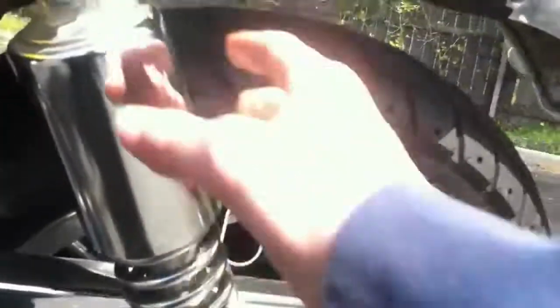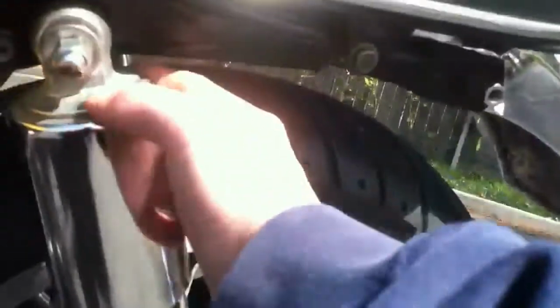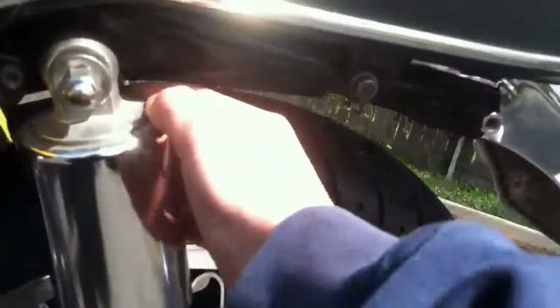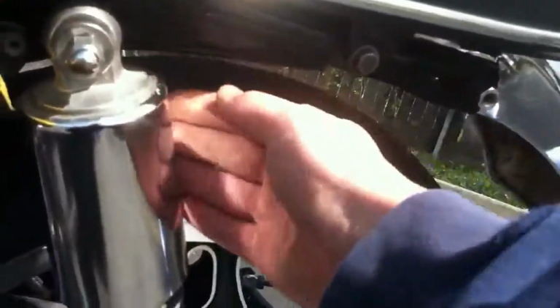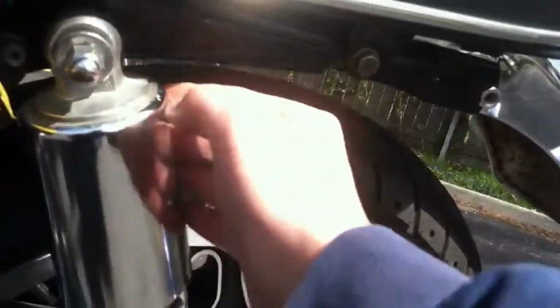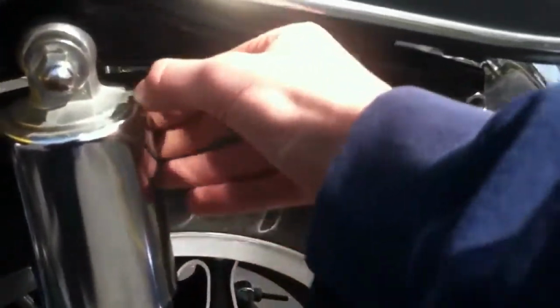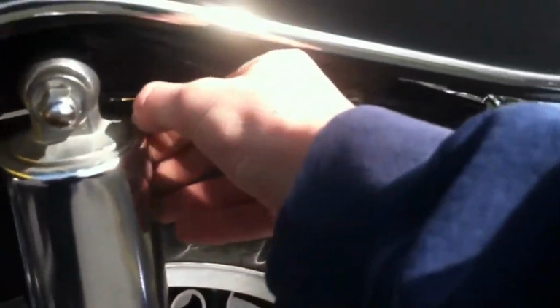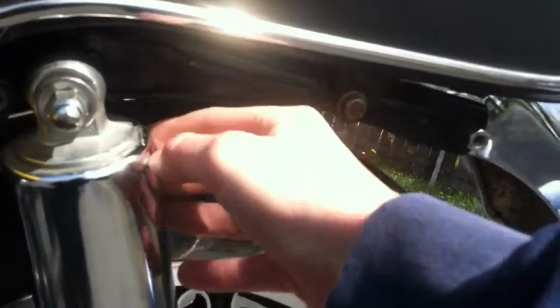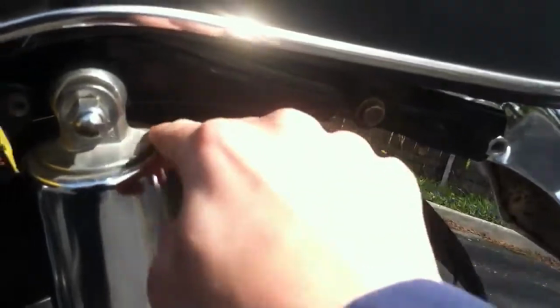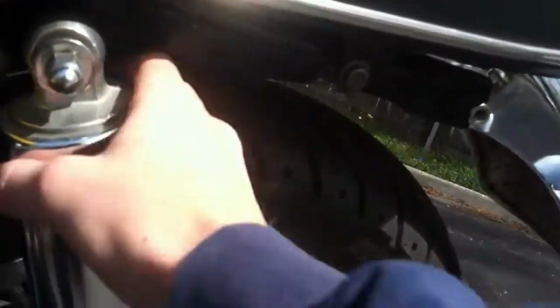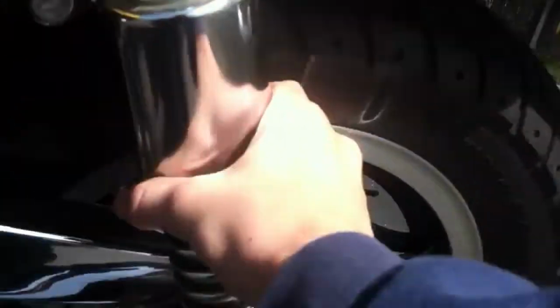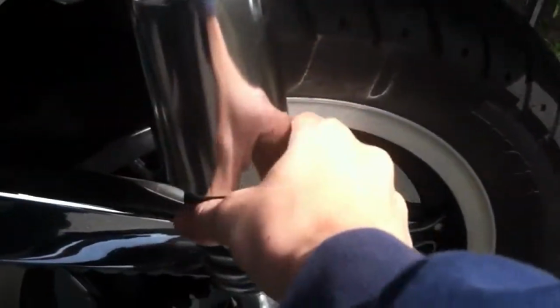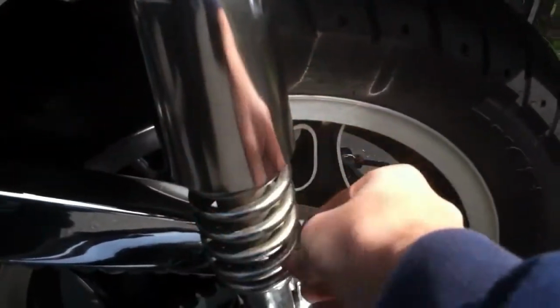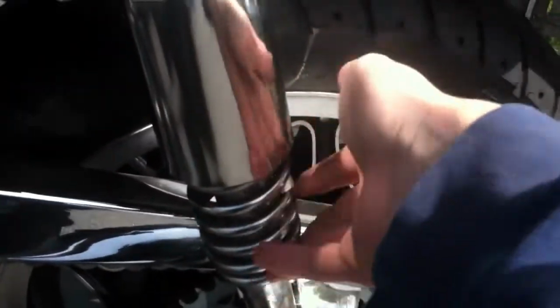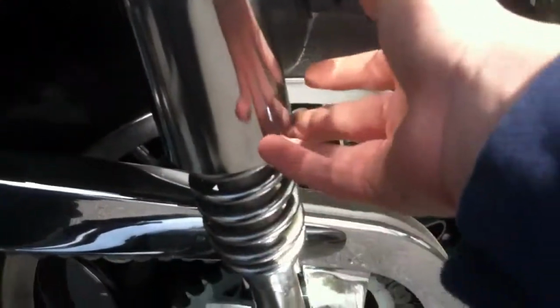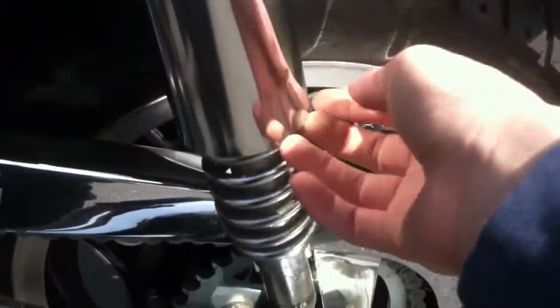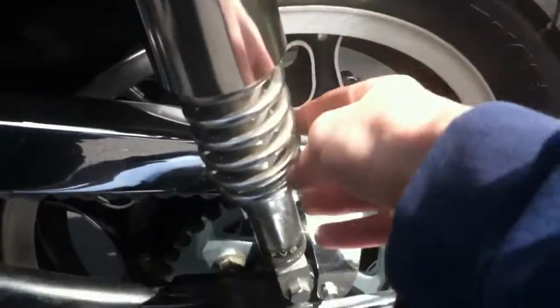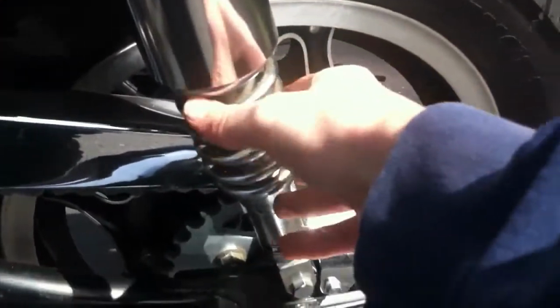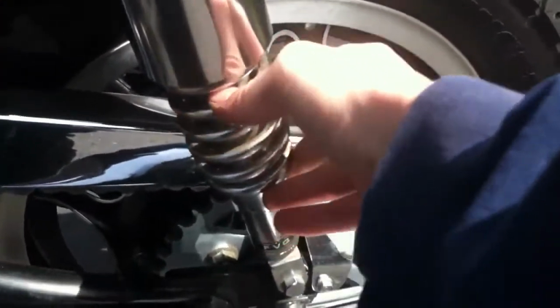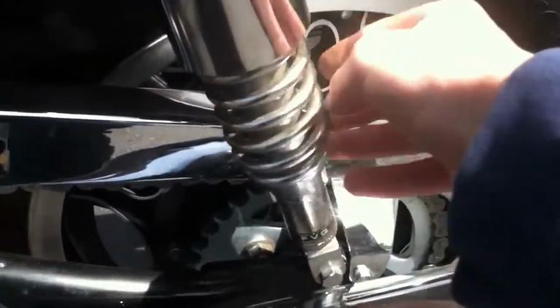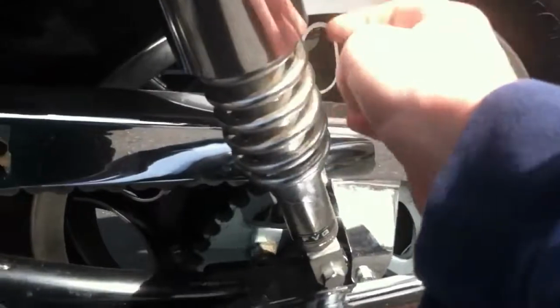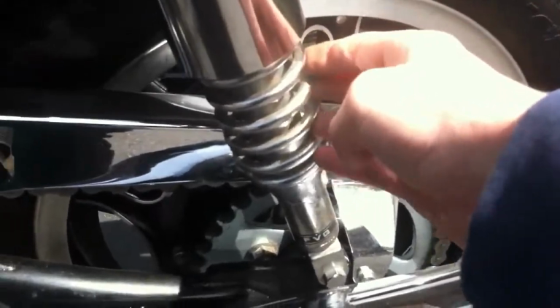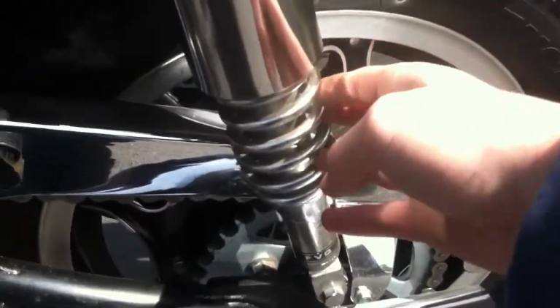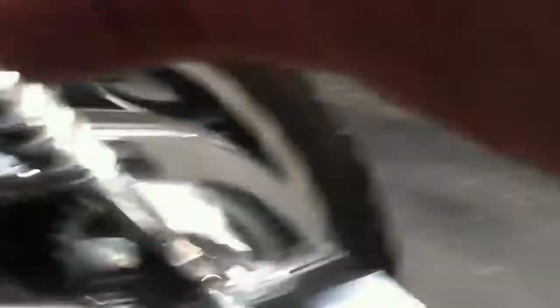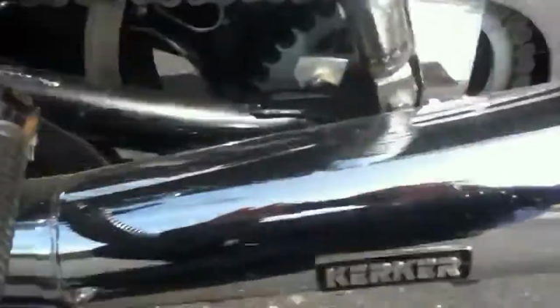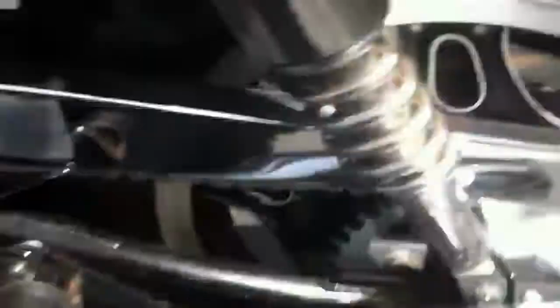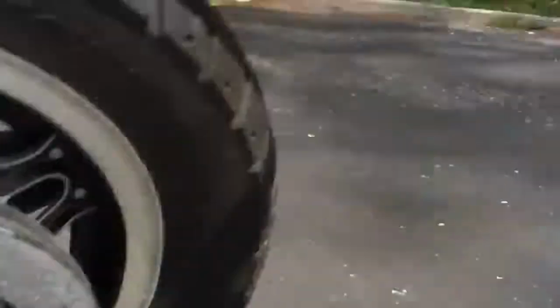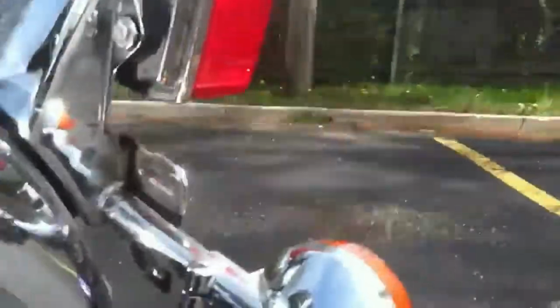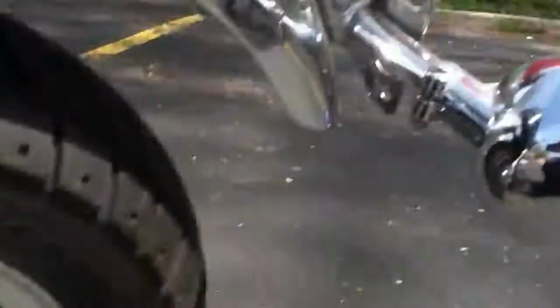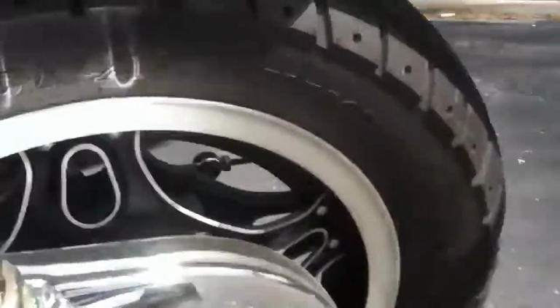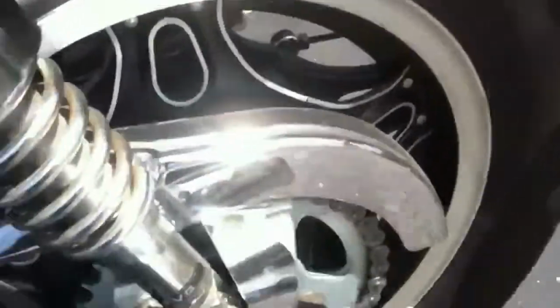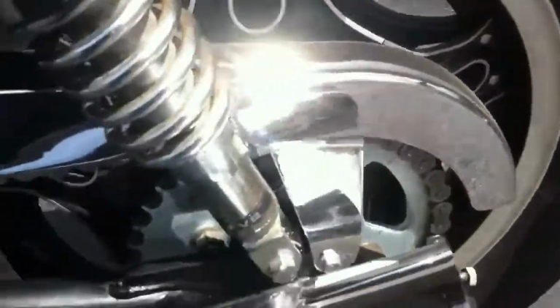Another thing about the custom was it has this shock cover right here and chrome shocks. Most of them just have plain shocks. It's got new tires — newer ones anyway.